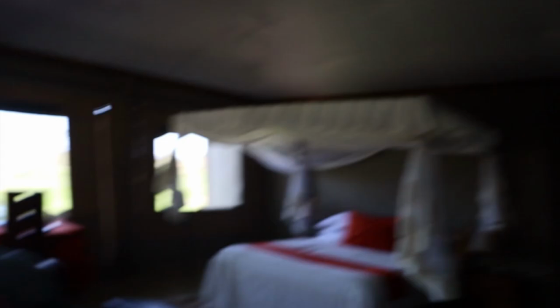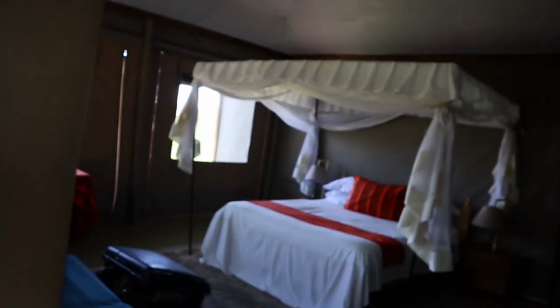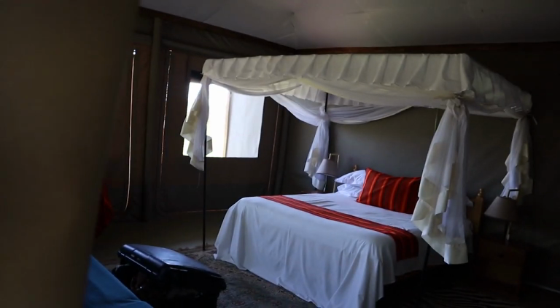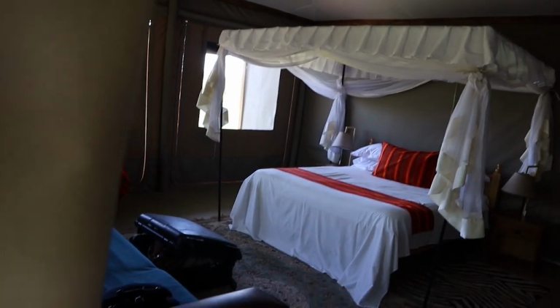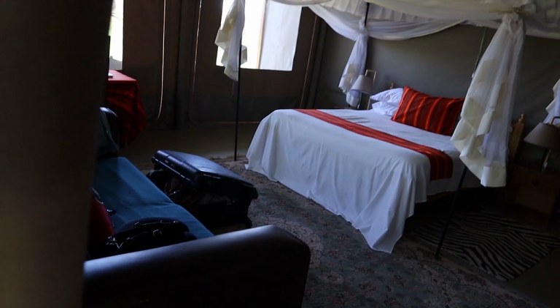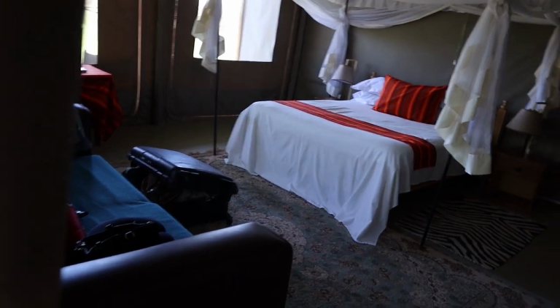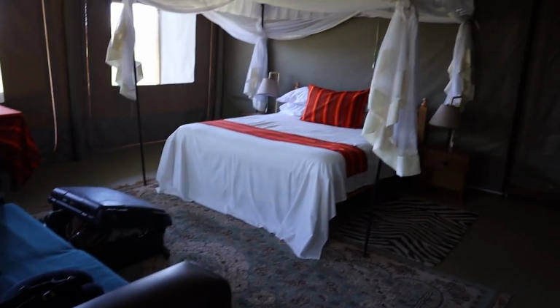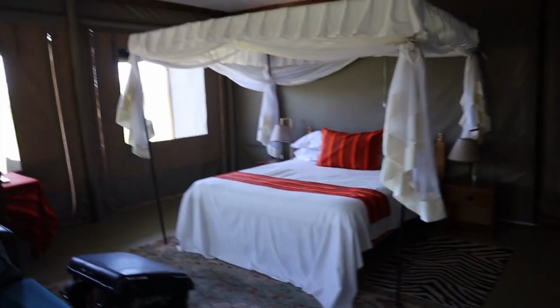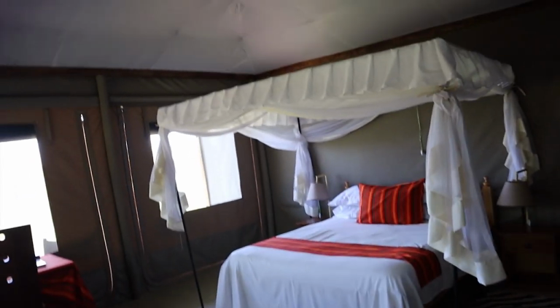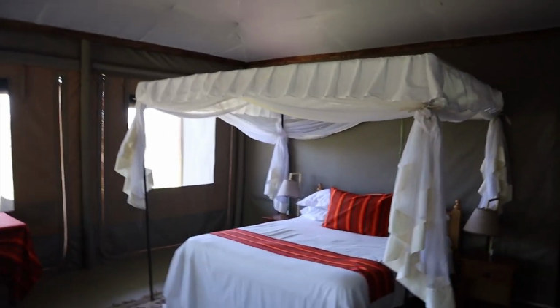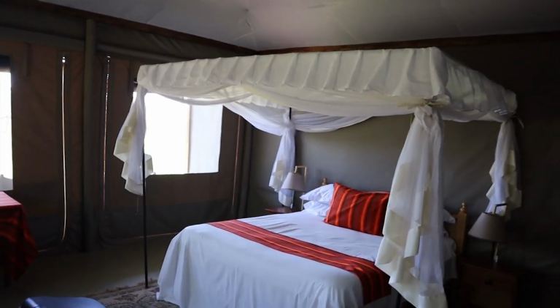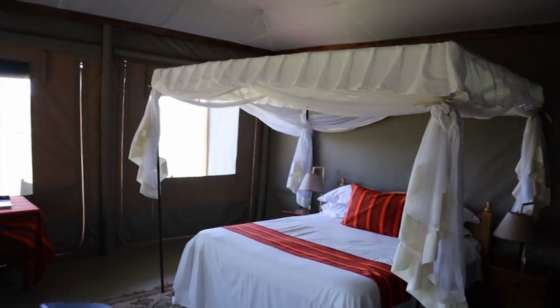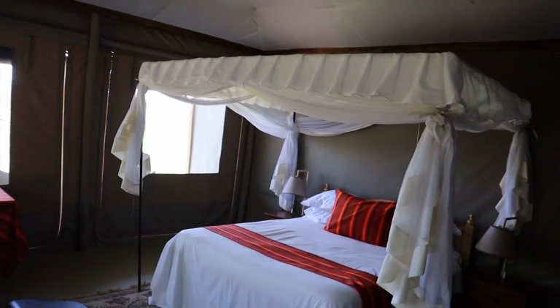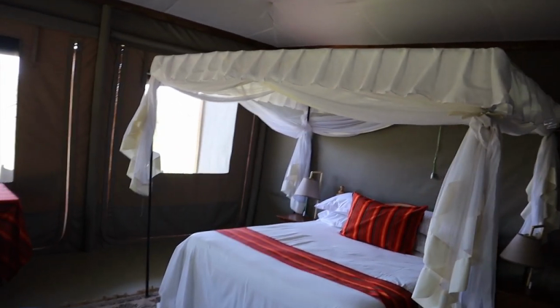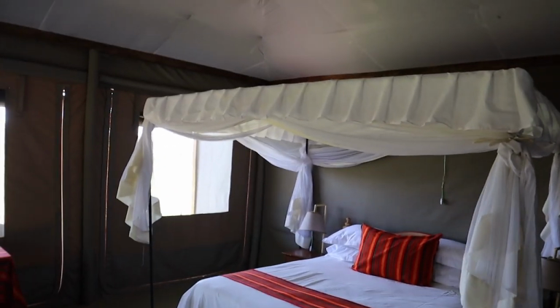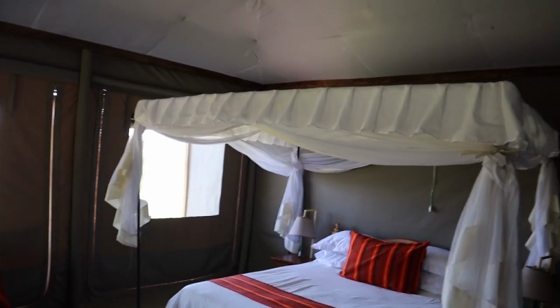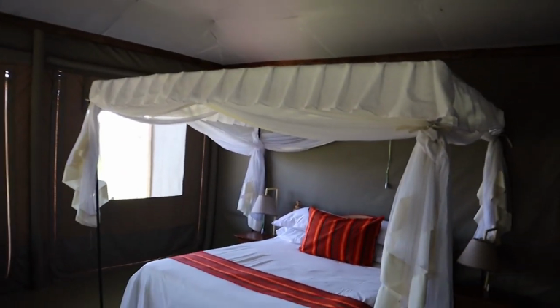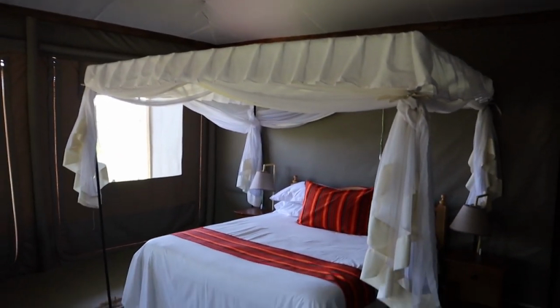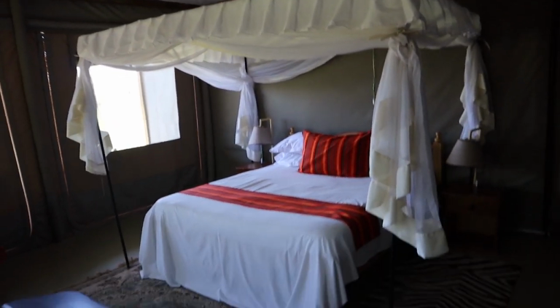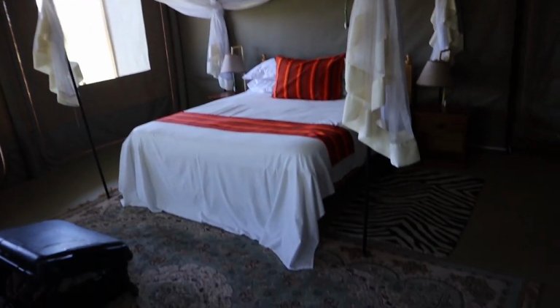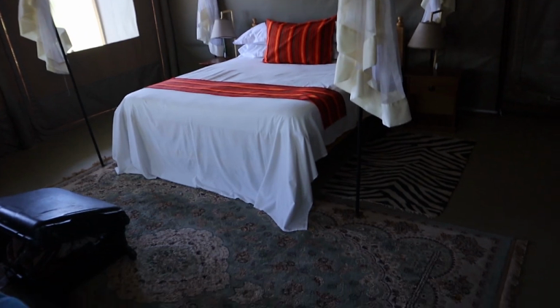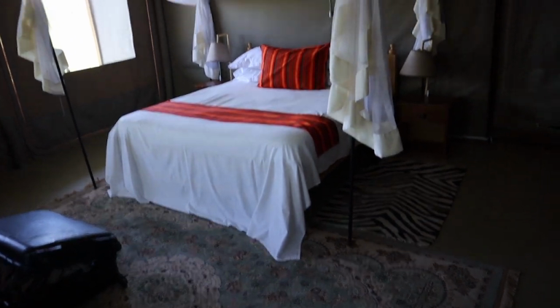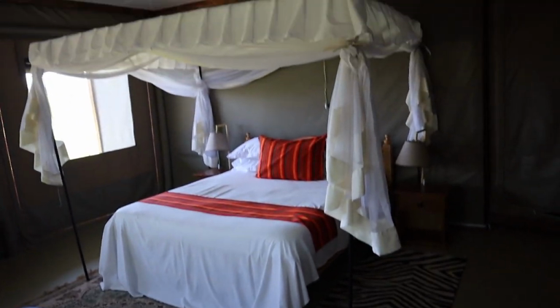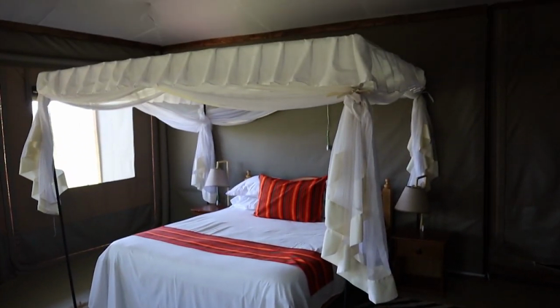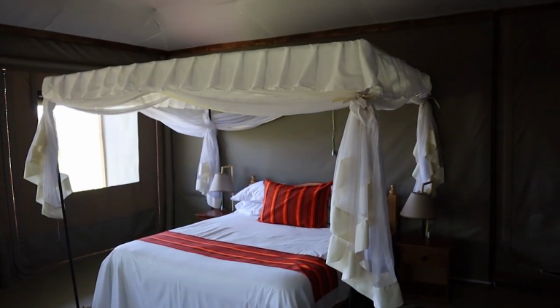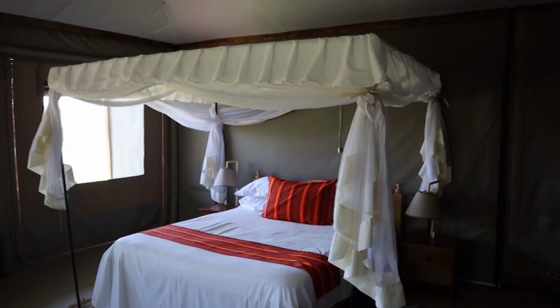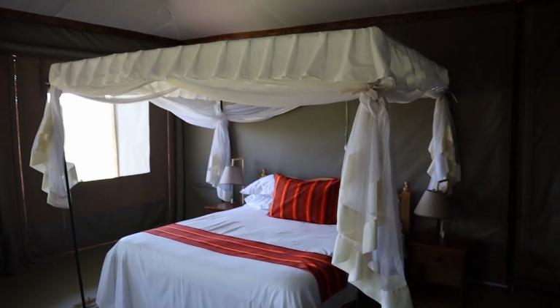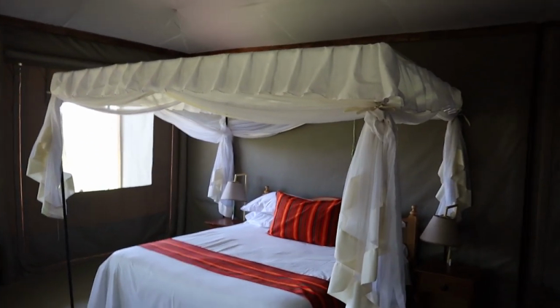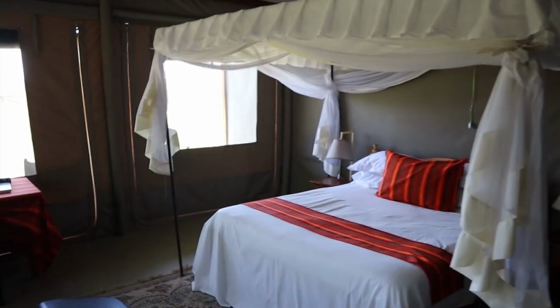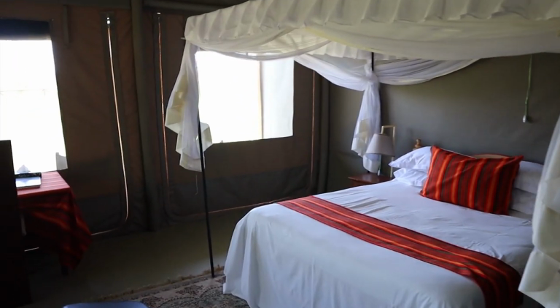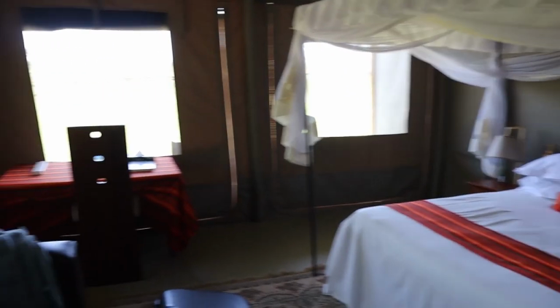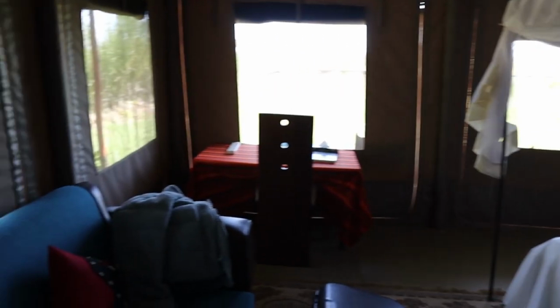As you come in, you are met with a beautiful big bed in the middle of the room with a mosquito net. Because we're on safari, we cannot be bitten — protection at all costs — so I really like that touch.